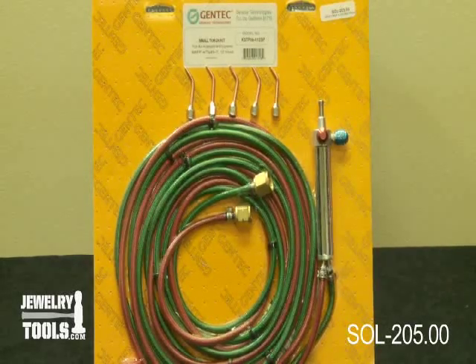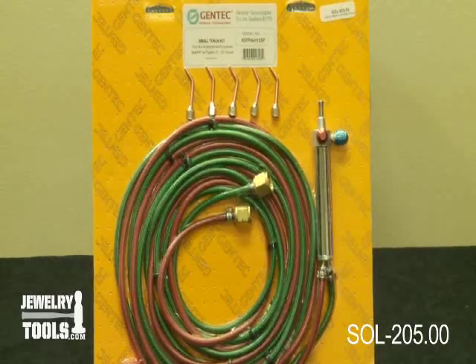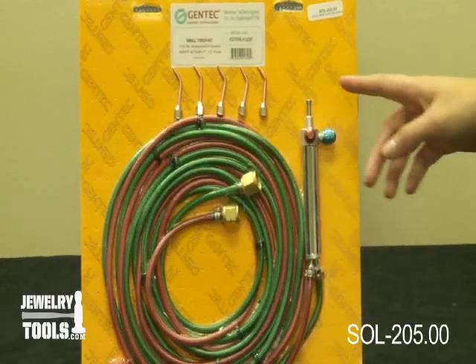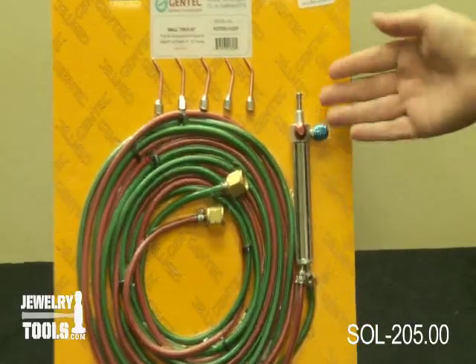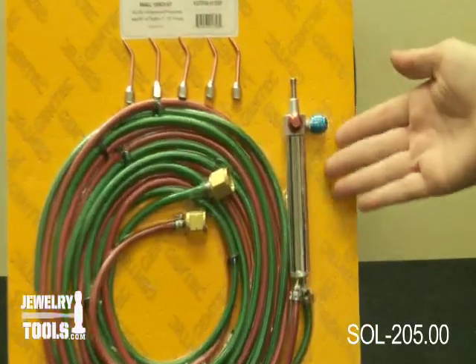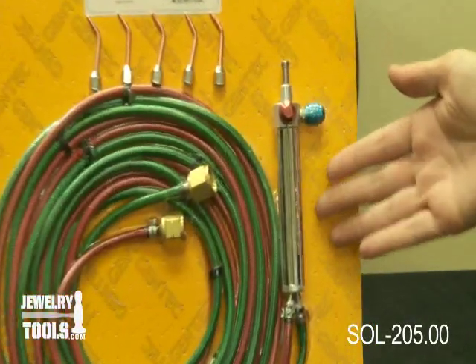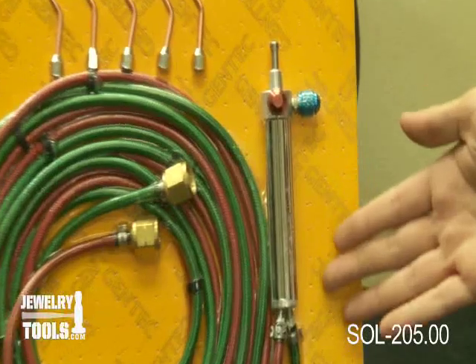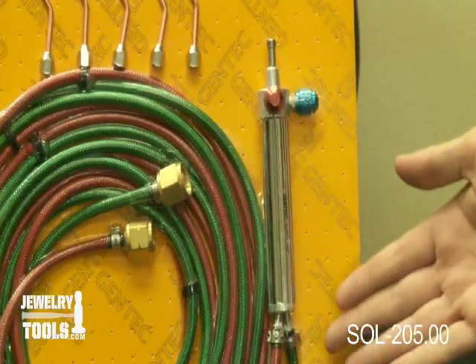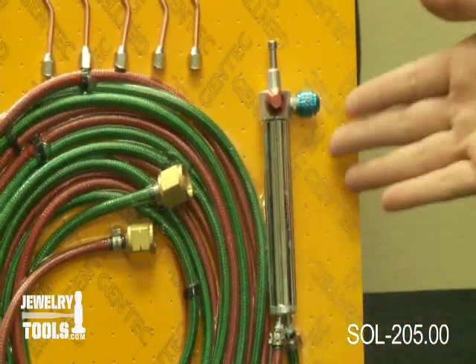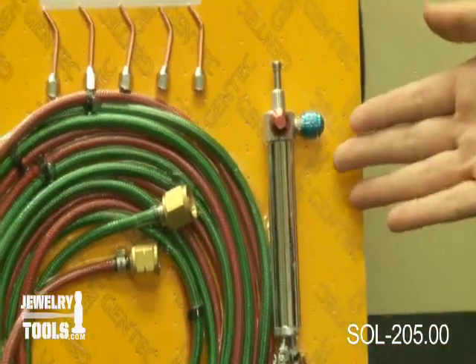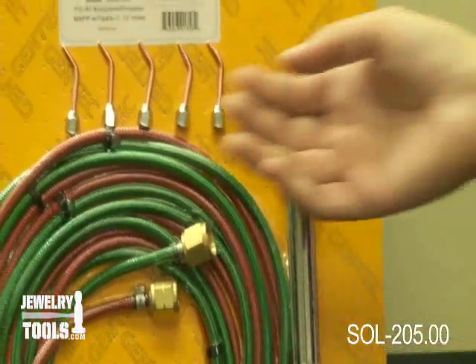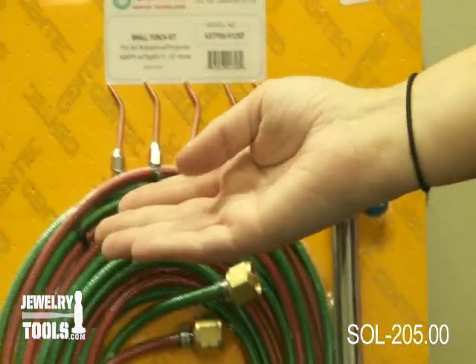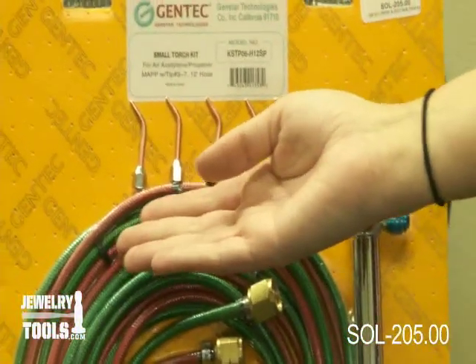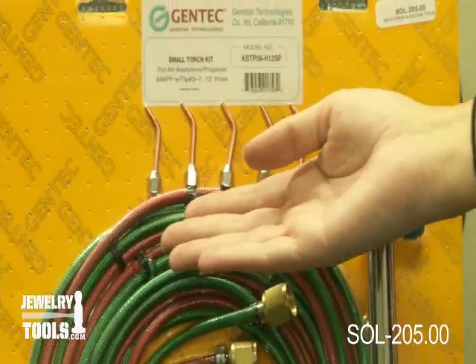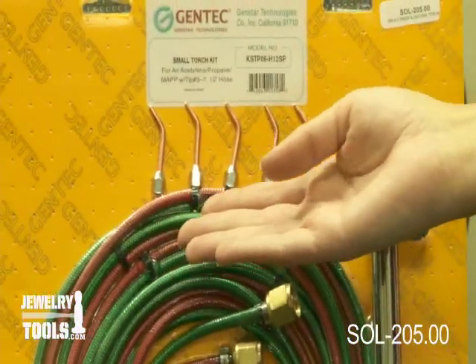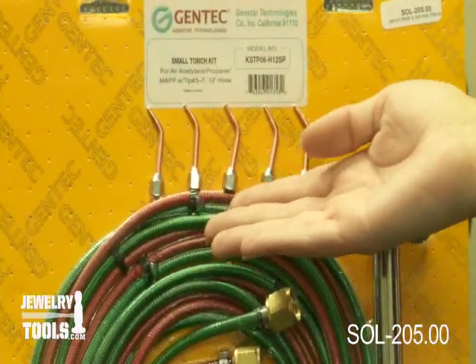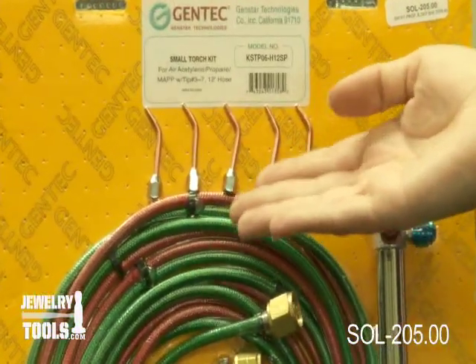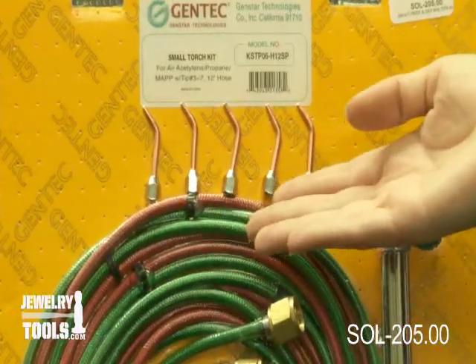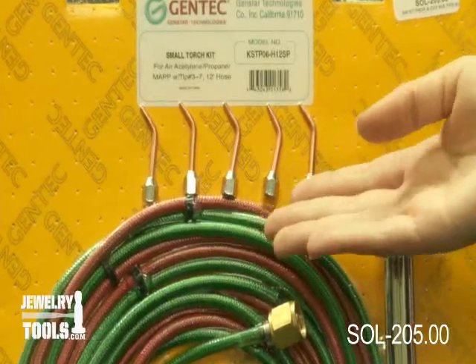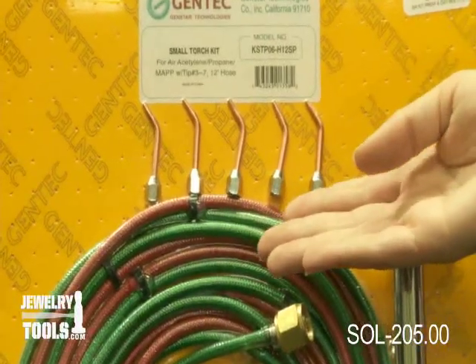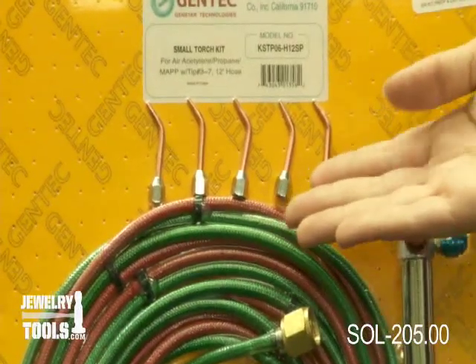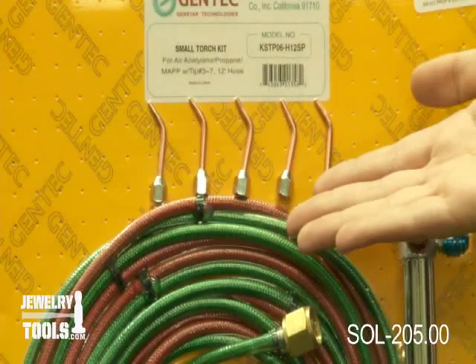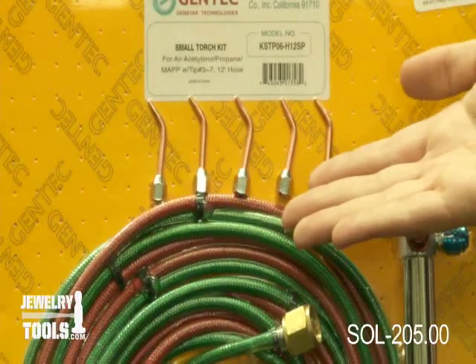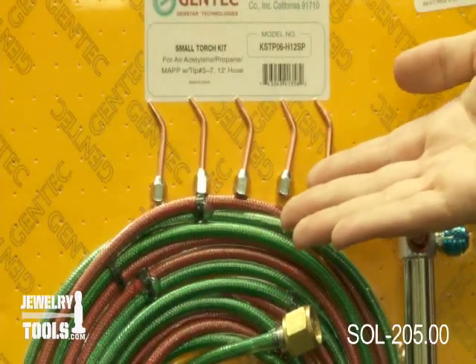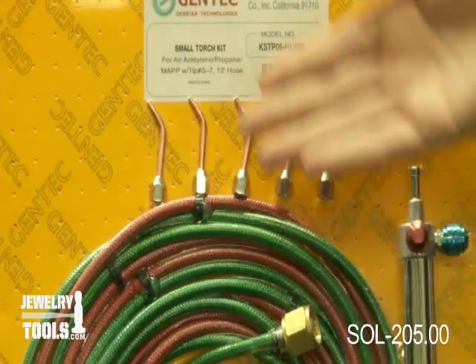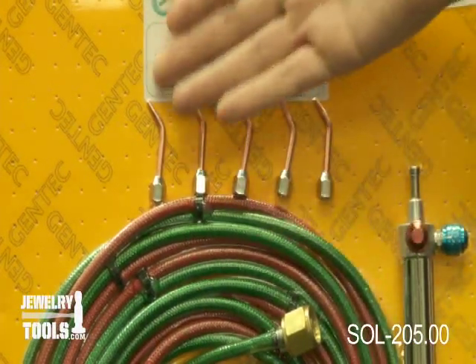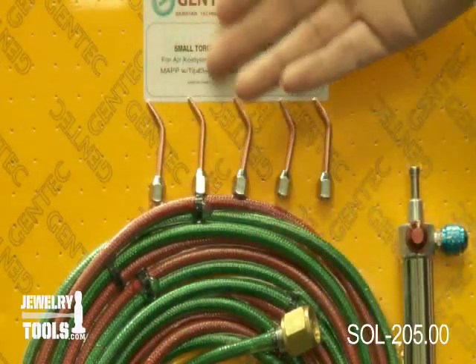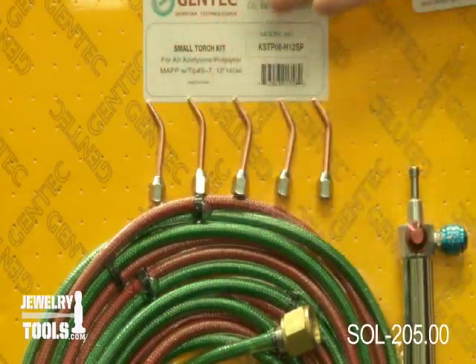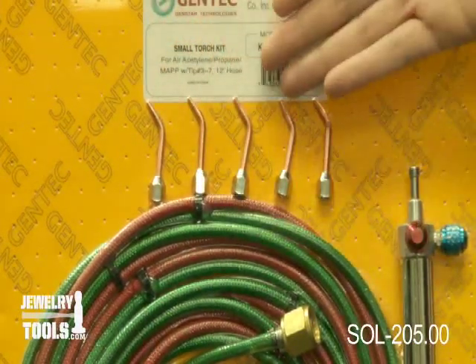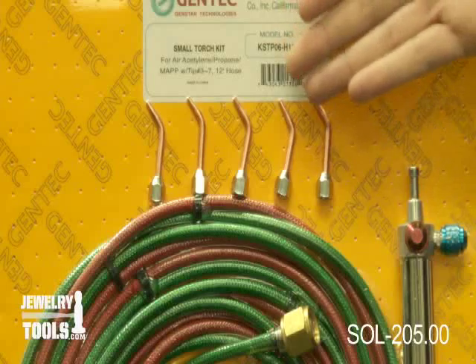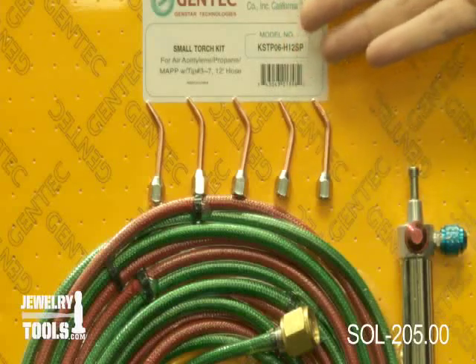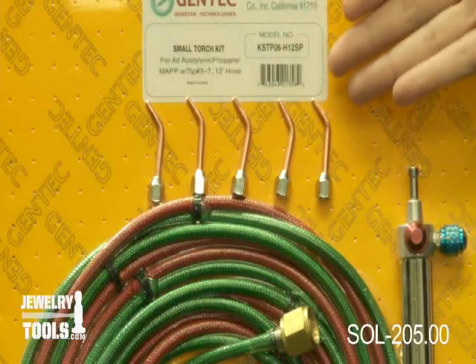It contains a small torch handle and five tips. These tips are for oxygen and propane, and they are numbers three, four, five, six, and seven.